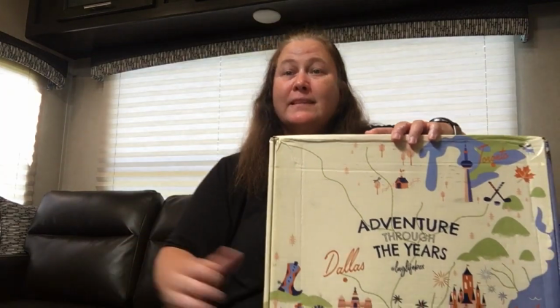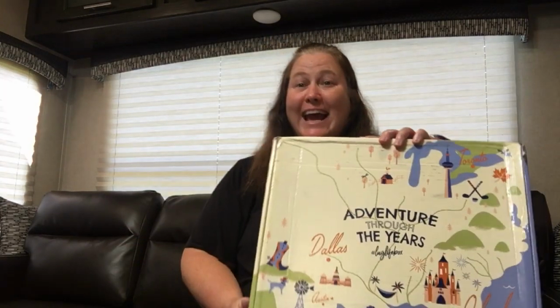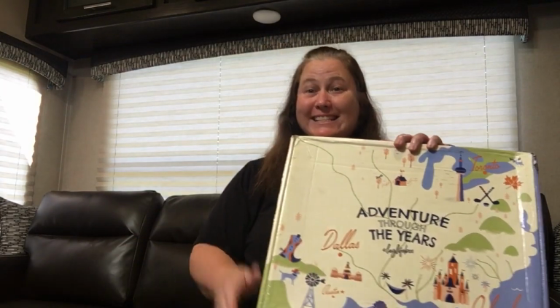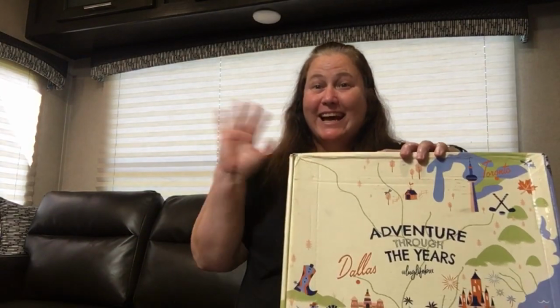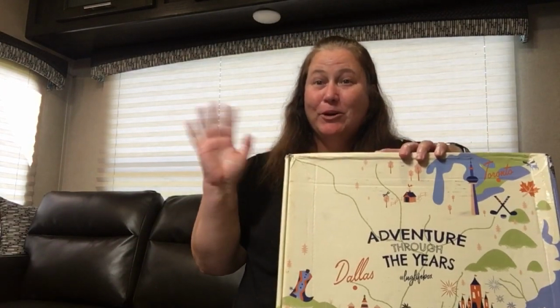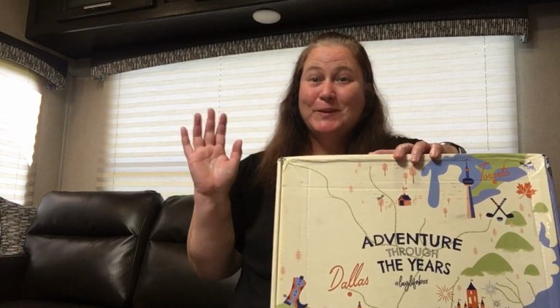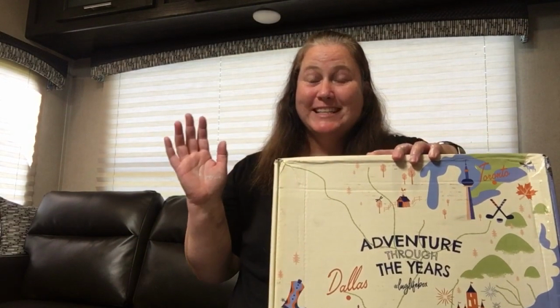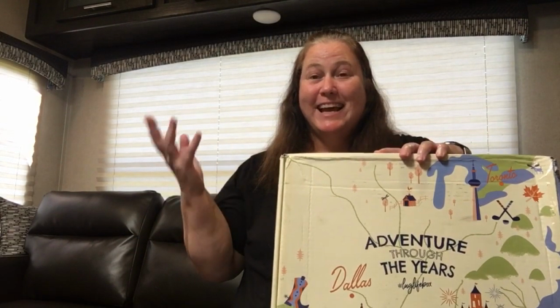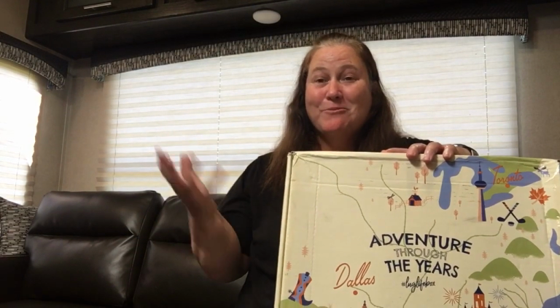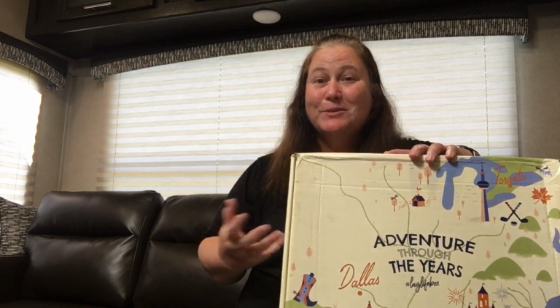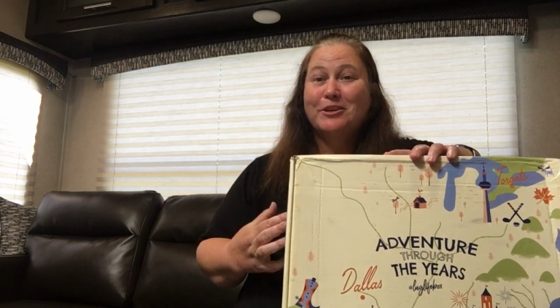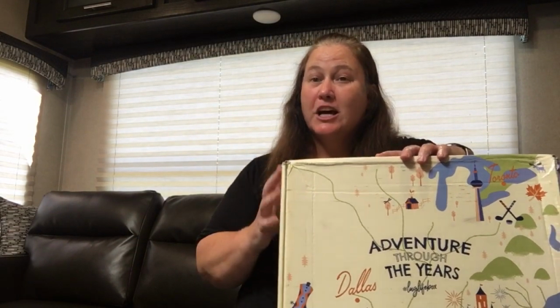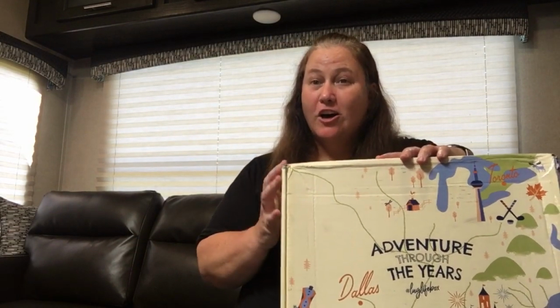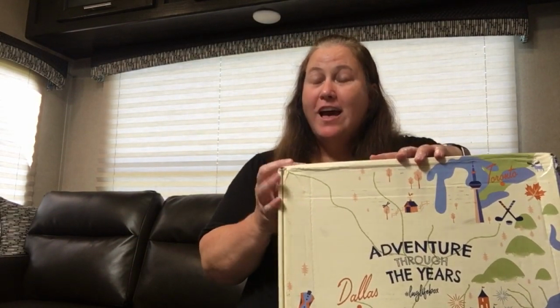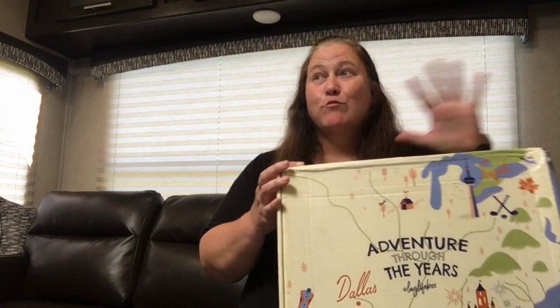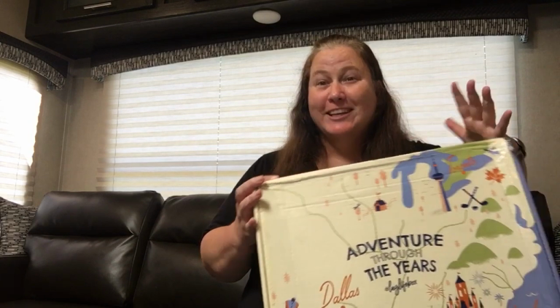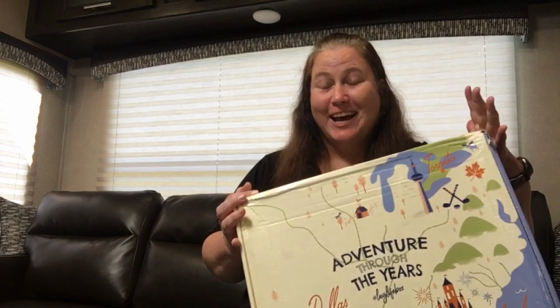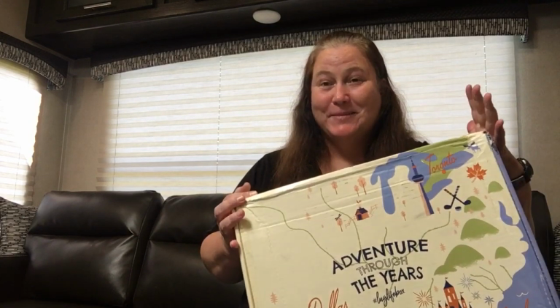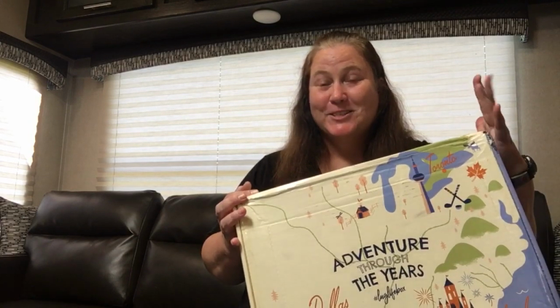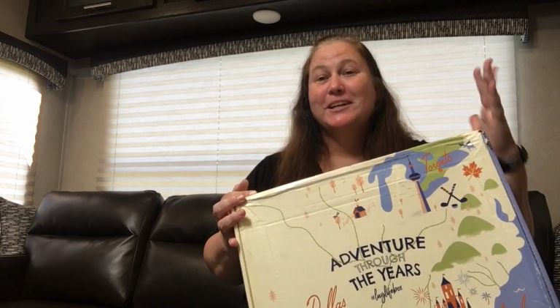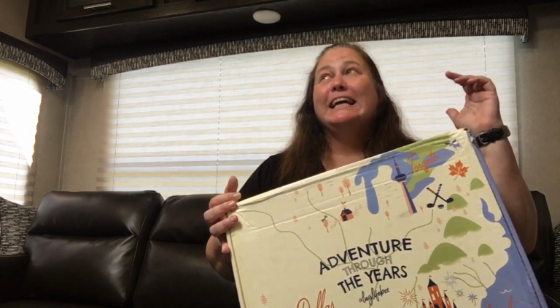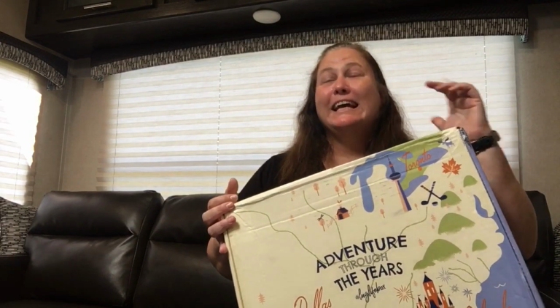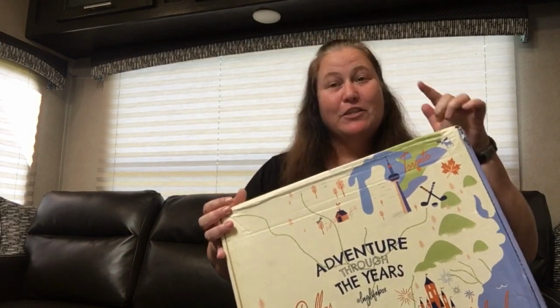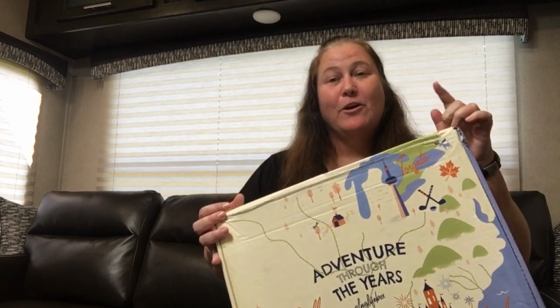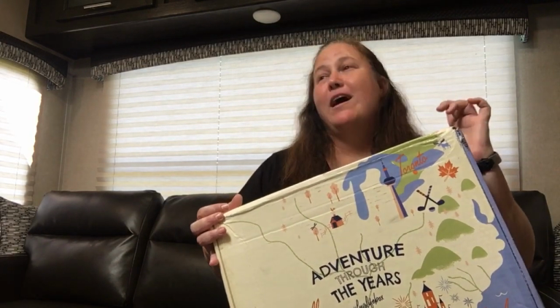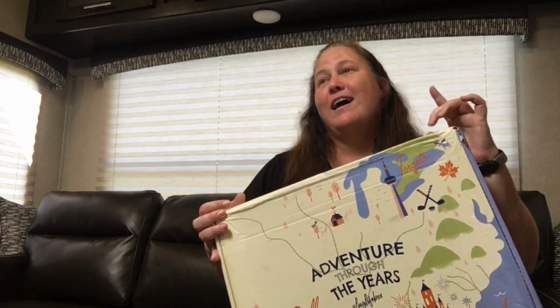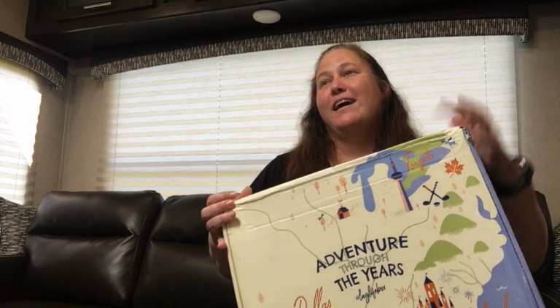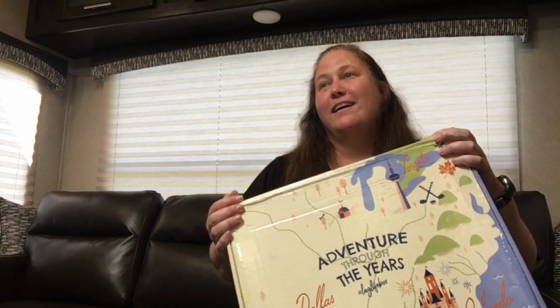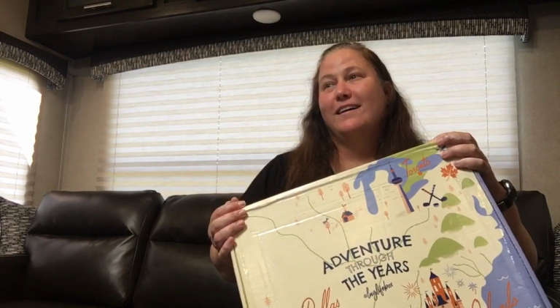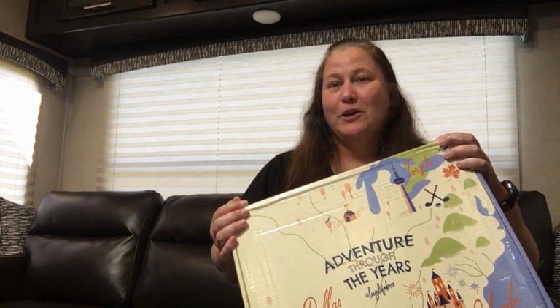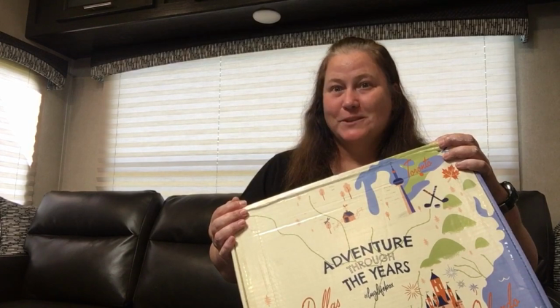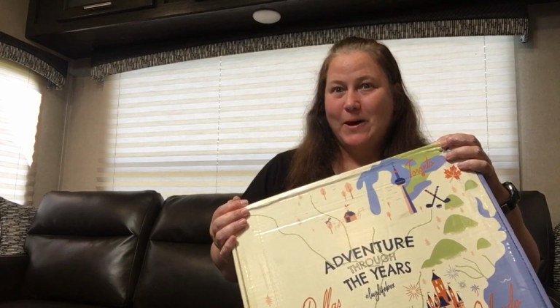Hi, it's Xena, Warthog Princess, and welcome to another lug haul. I'm really excited about this one, even though I already know what's in the box.